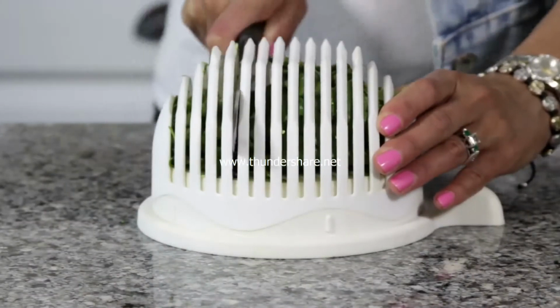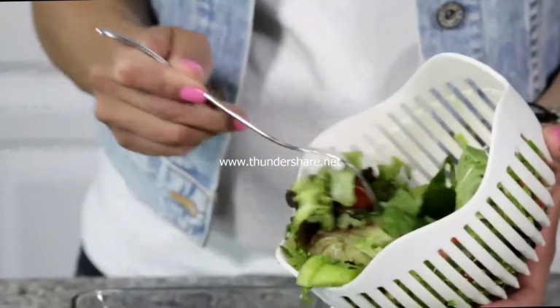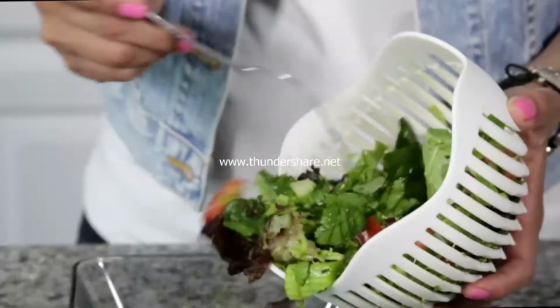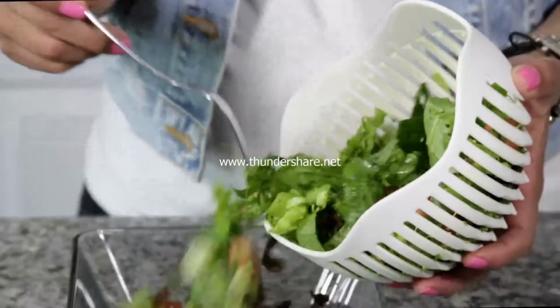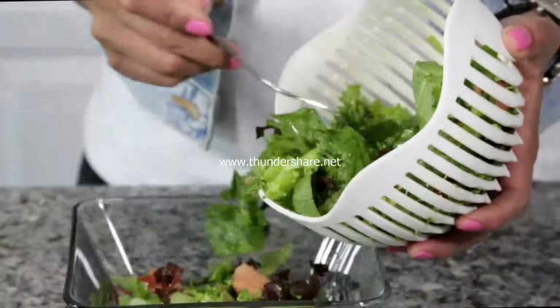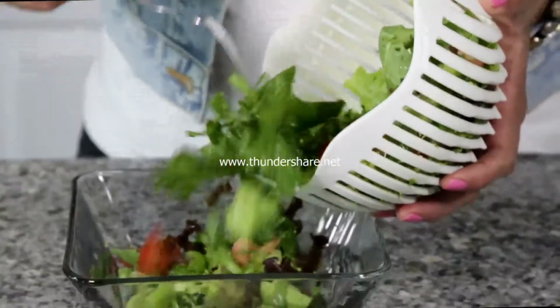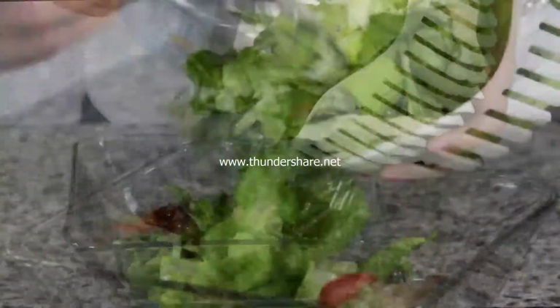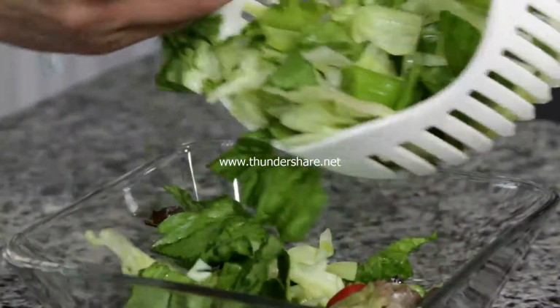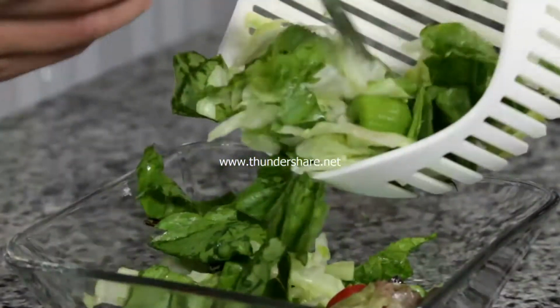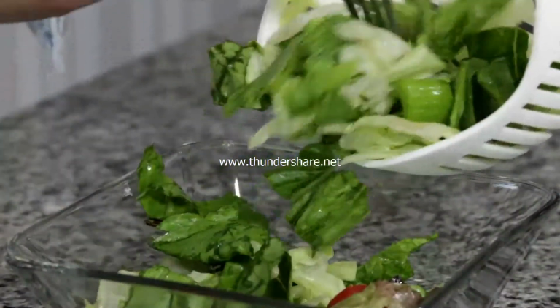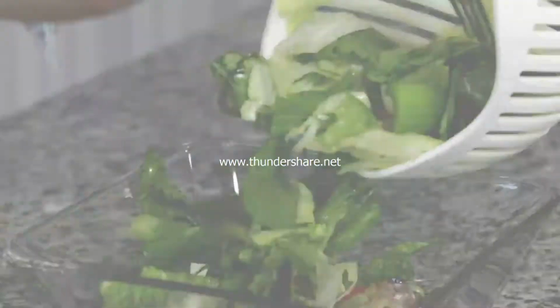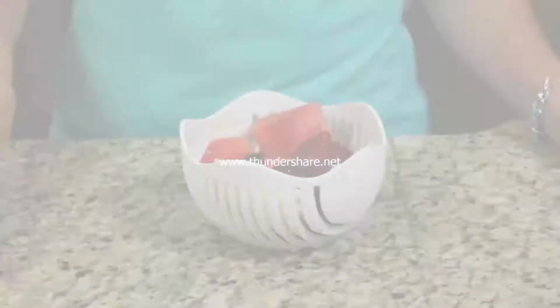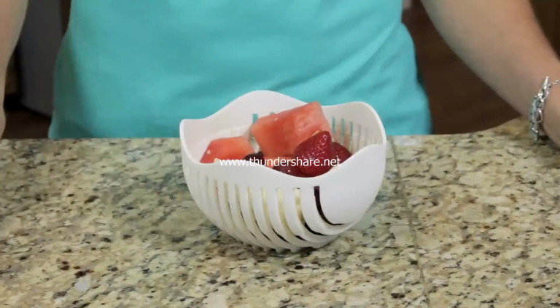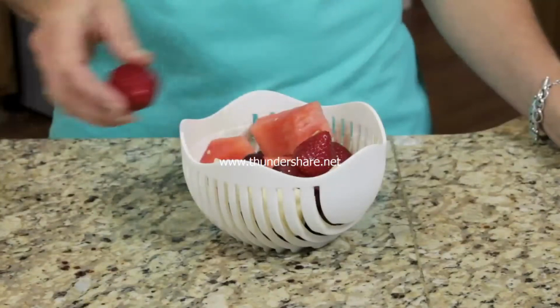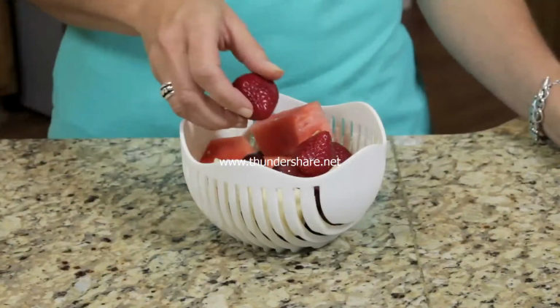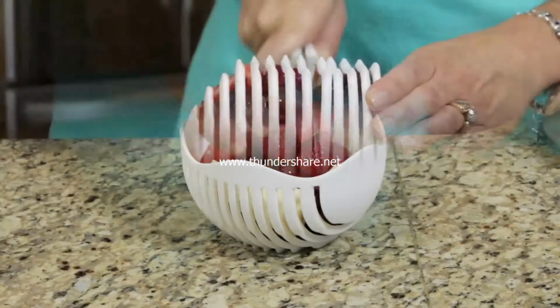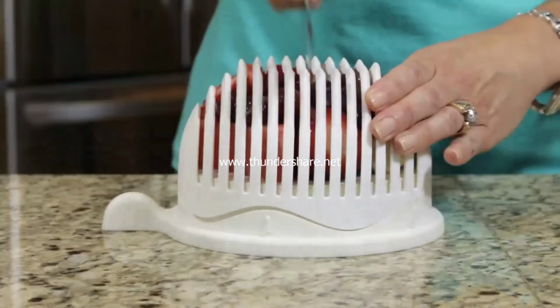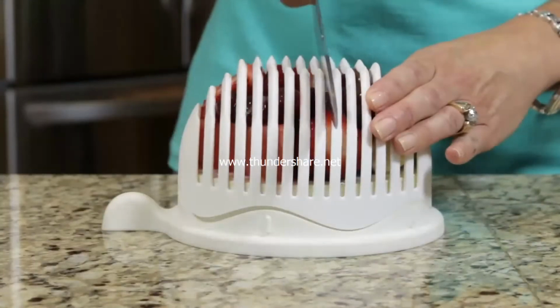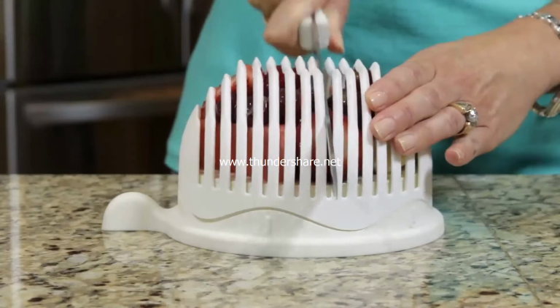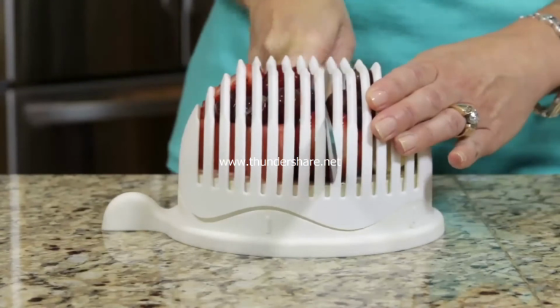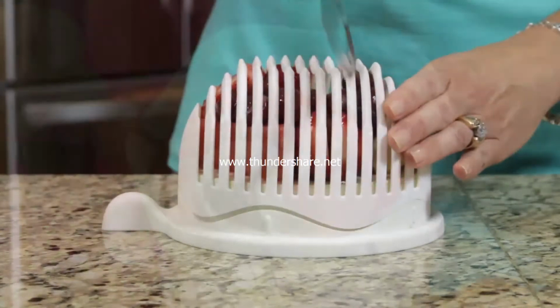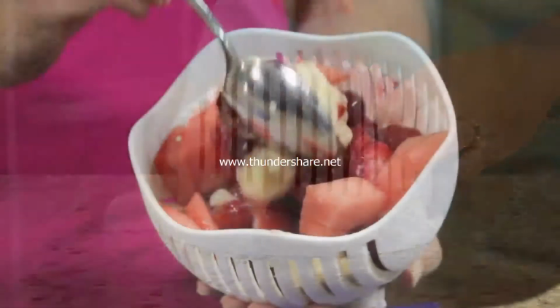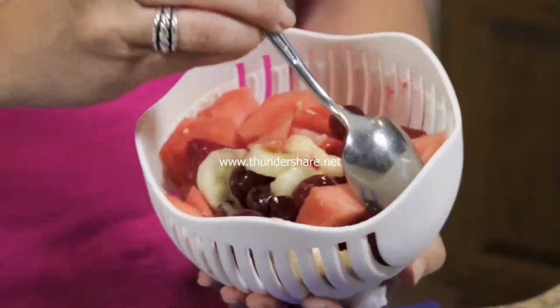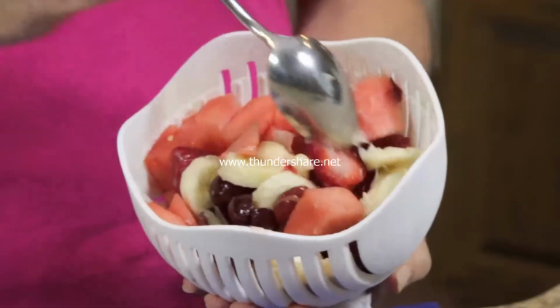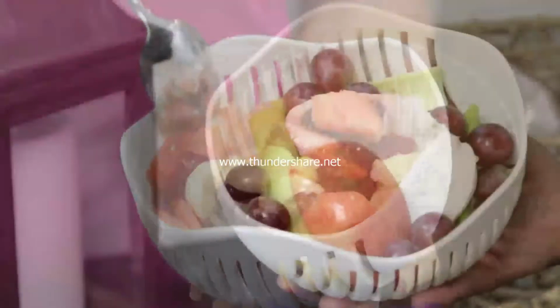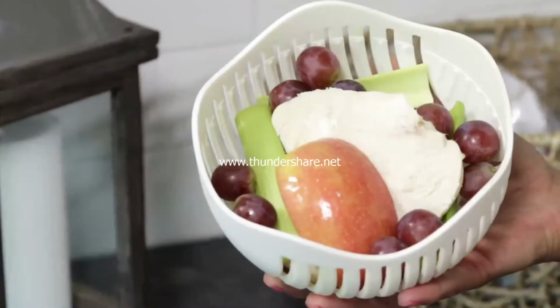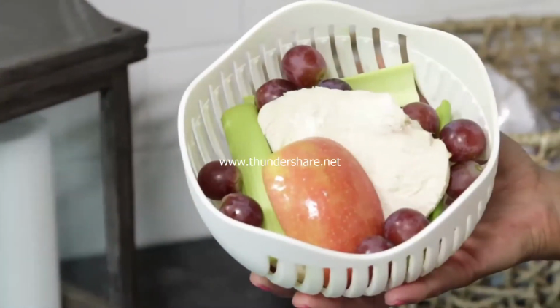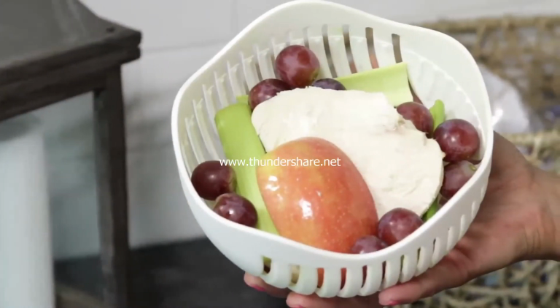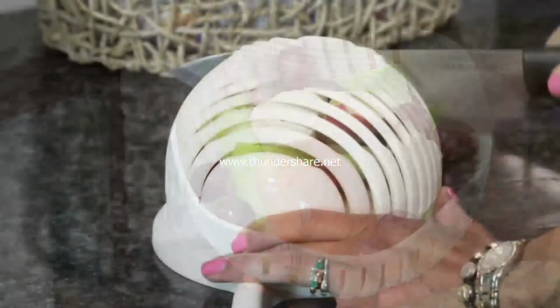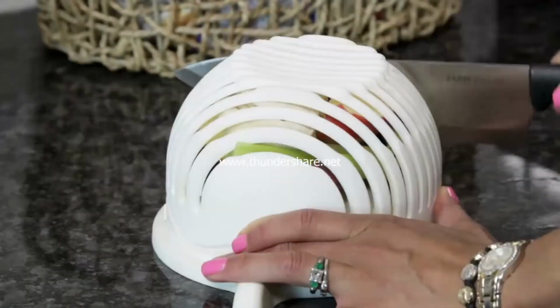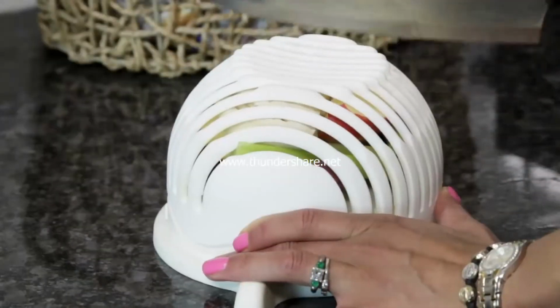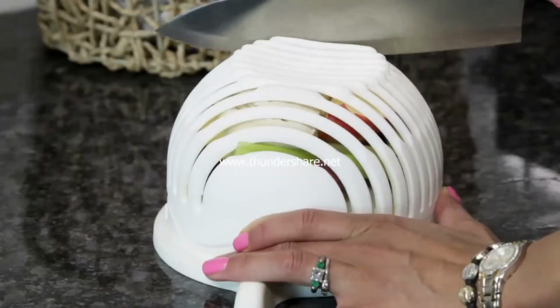Garden Fresh Salad at home has never been so fast and easy, and that's not all. You can use your 60 Second Salad to make a healthy fruit salad and to chop everything you need for chicken salad all at once.